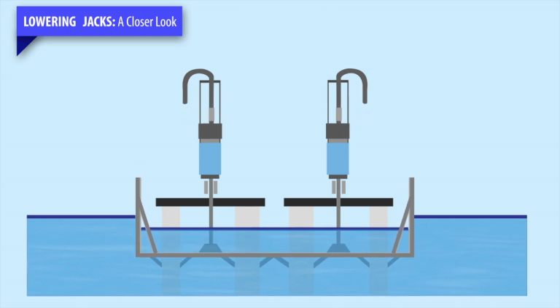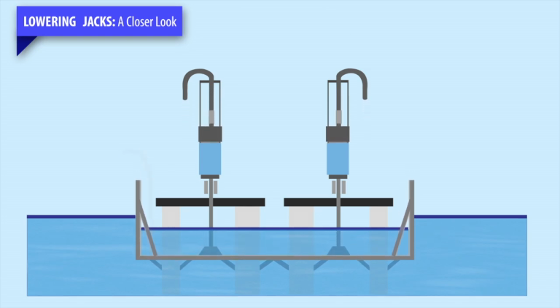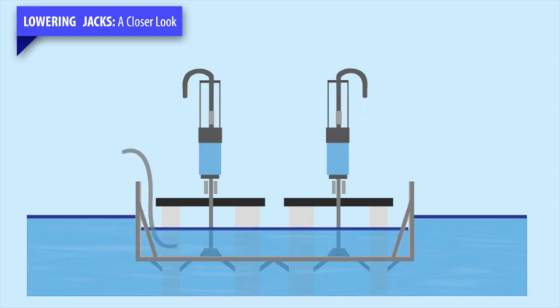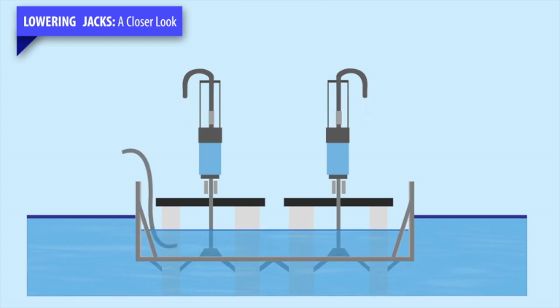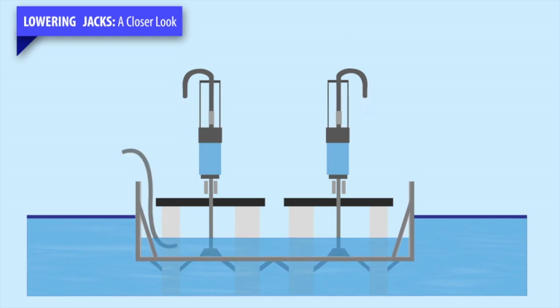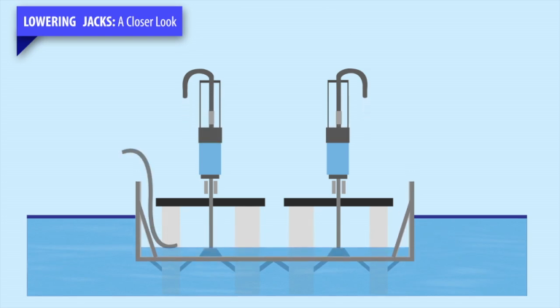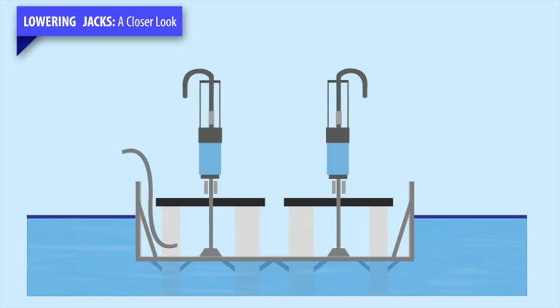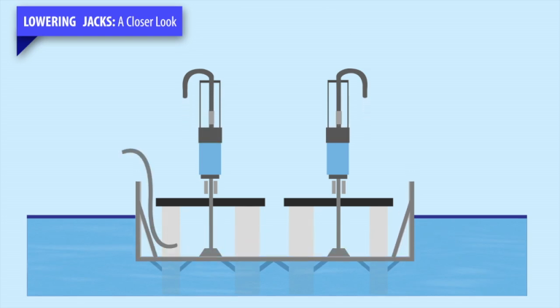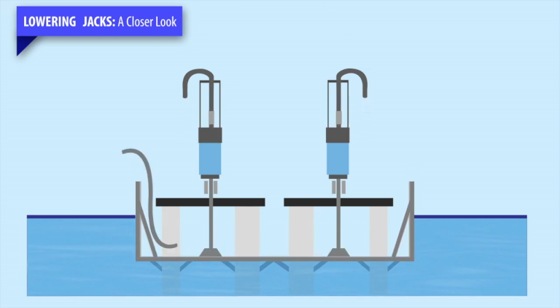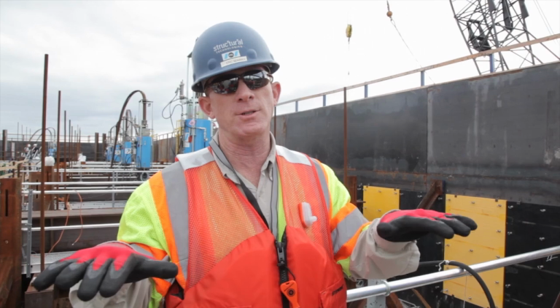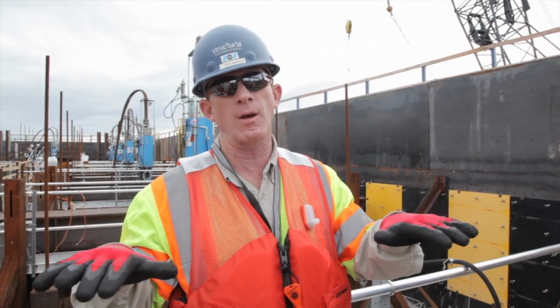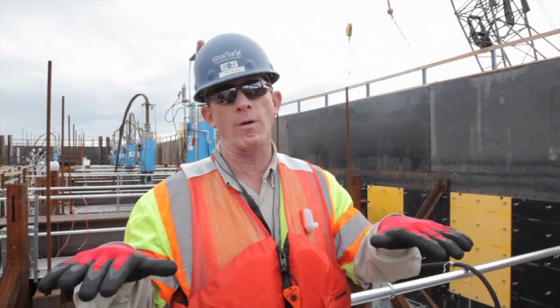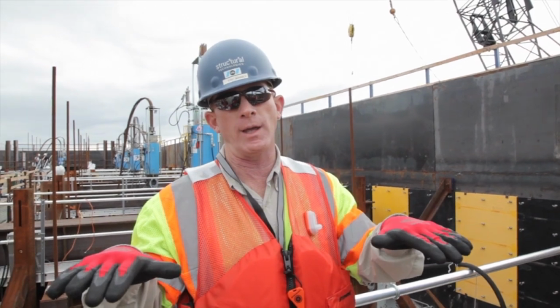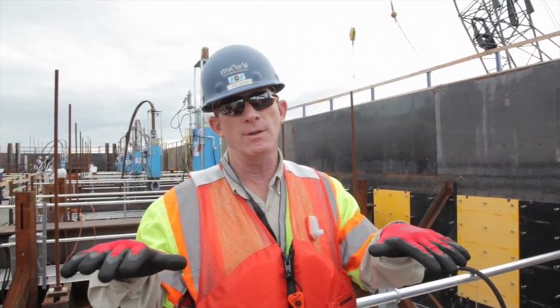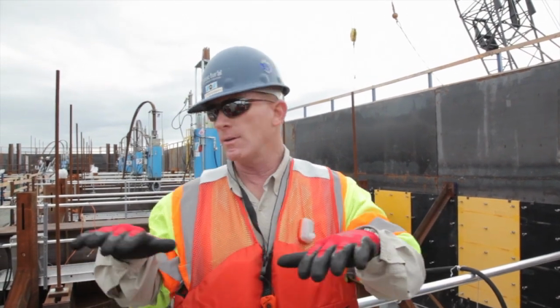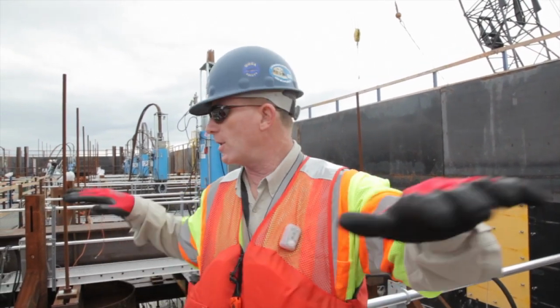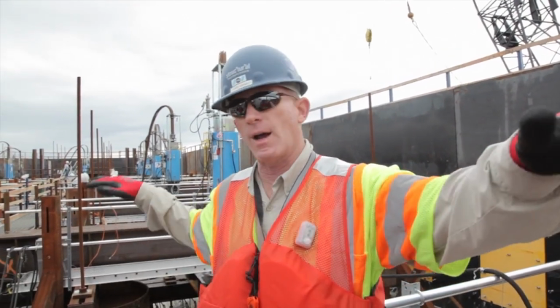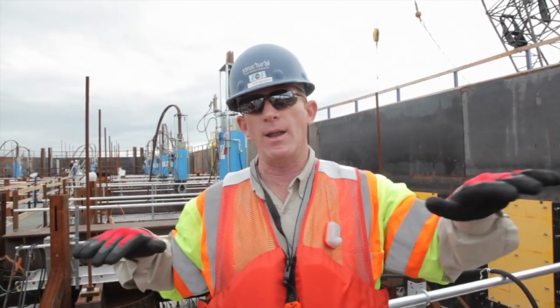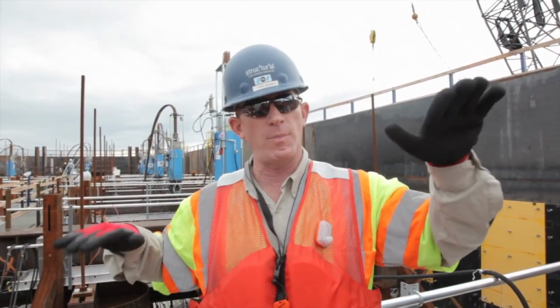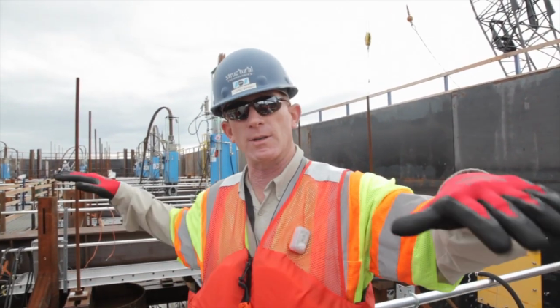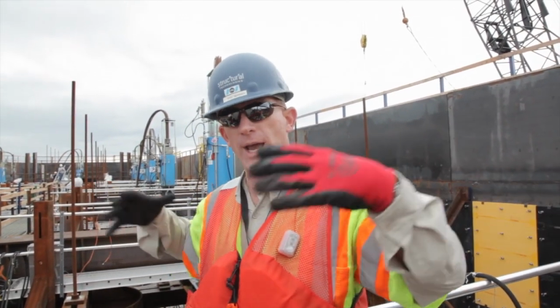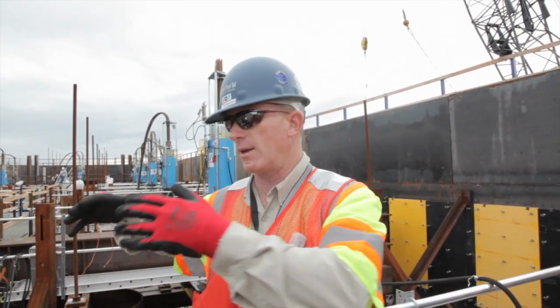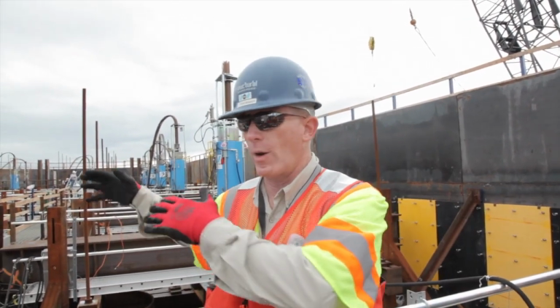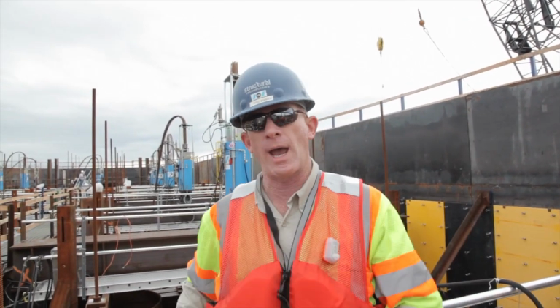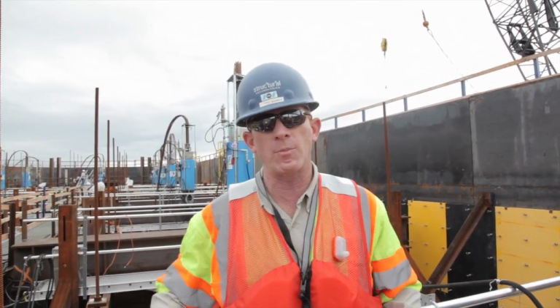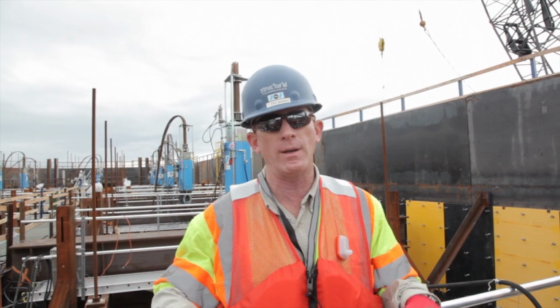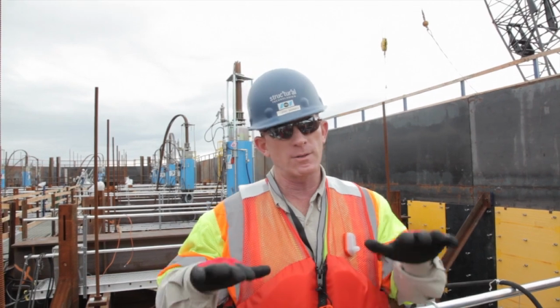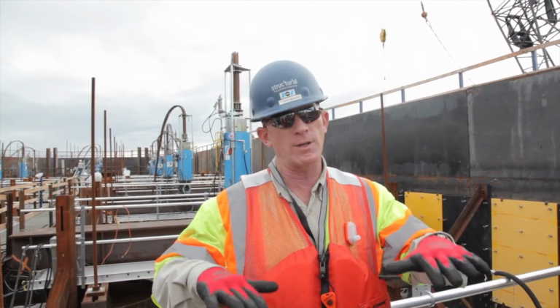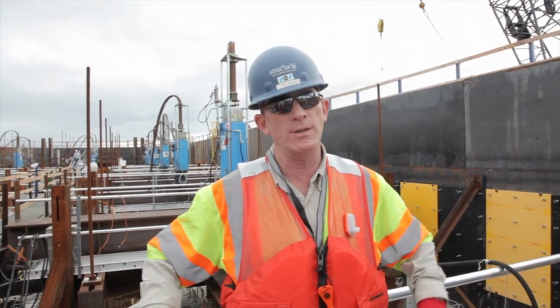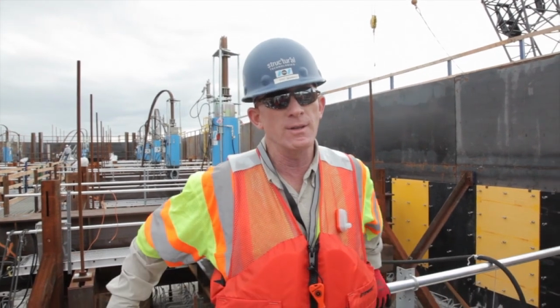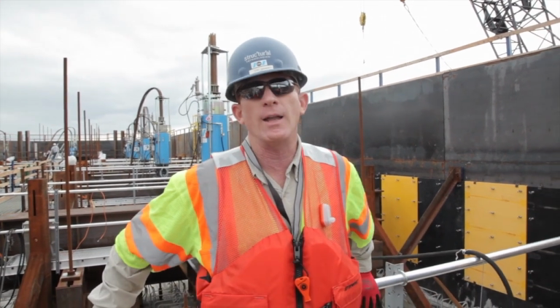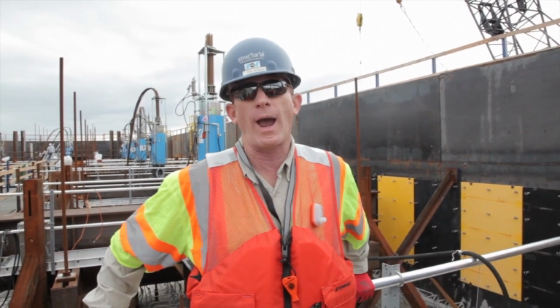Between our various jacking groups, we need to hold this foundation within a quarter of an inch across the entire length — from jacking point to jacking point — to make sure it's not cracked.